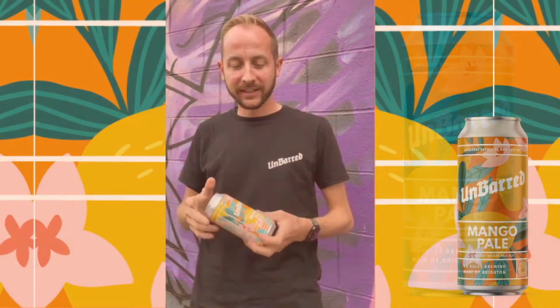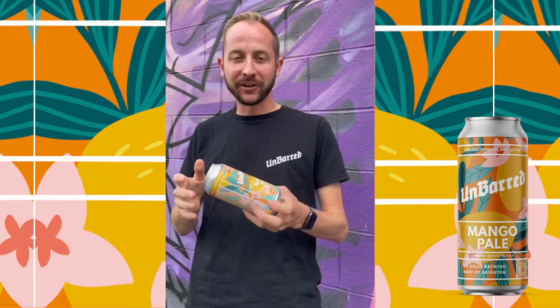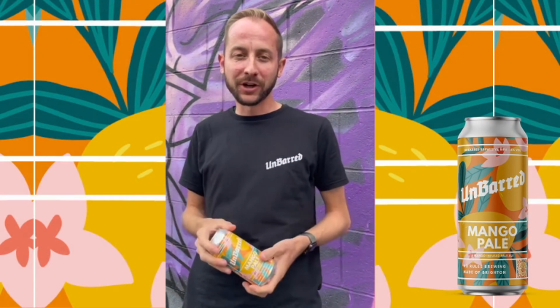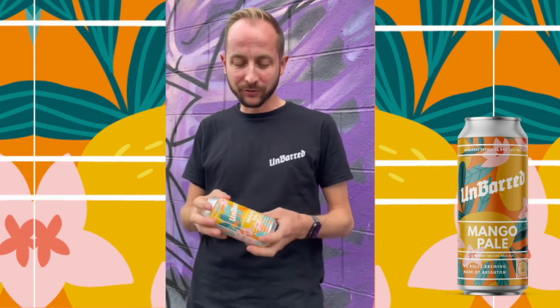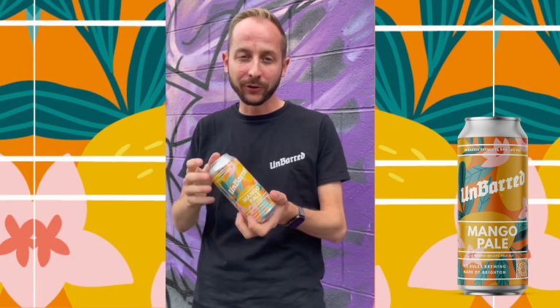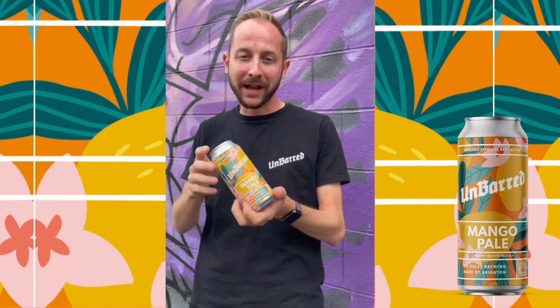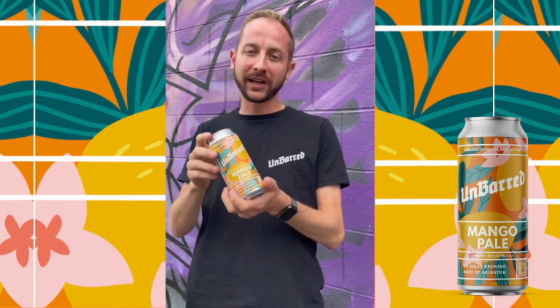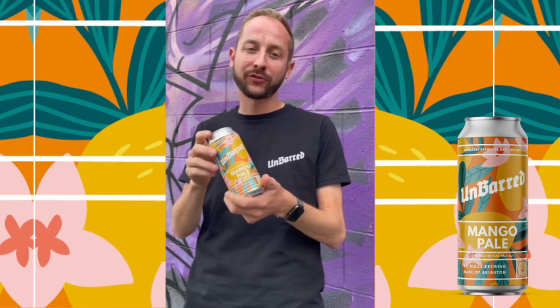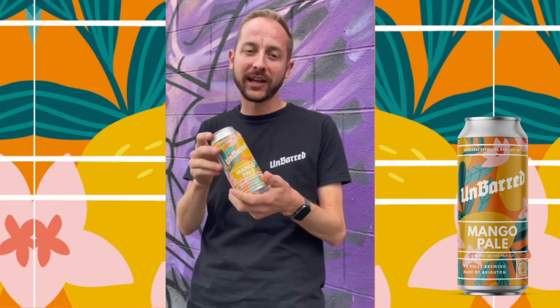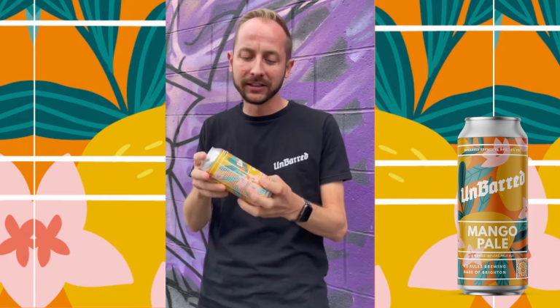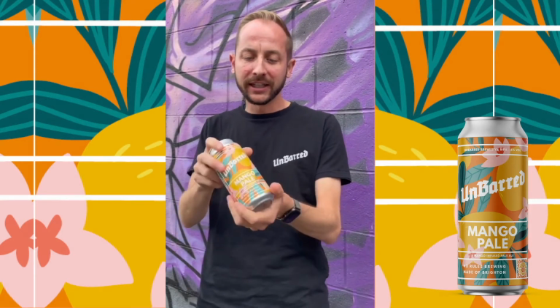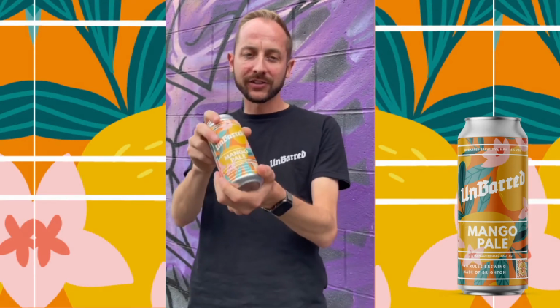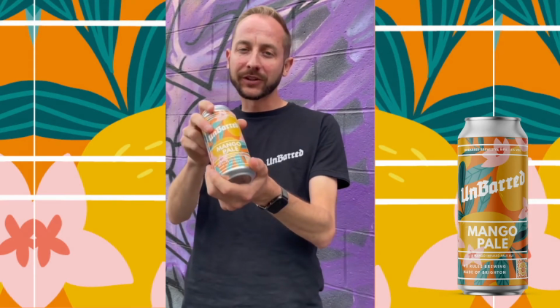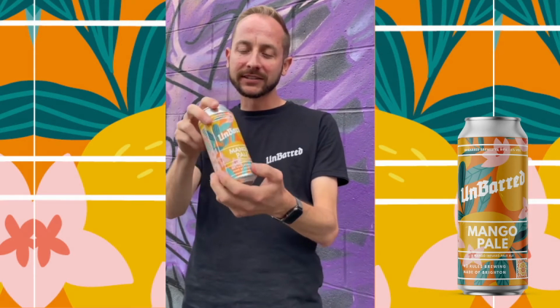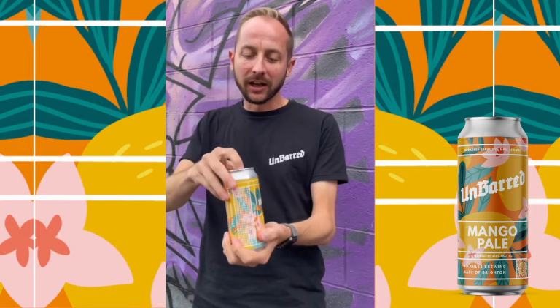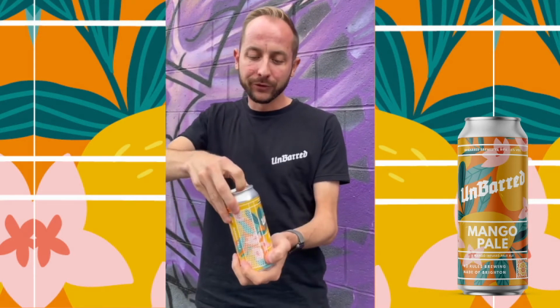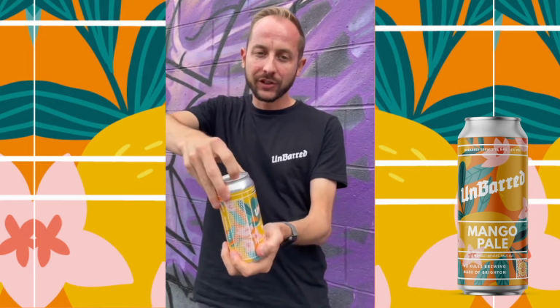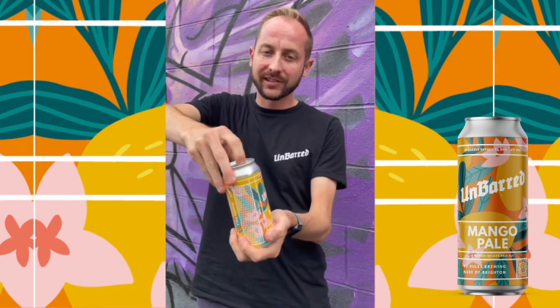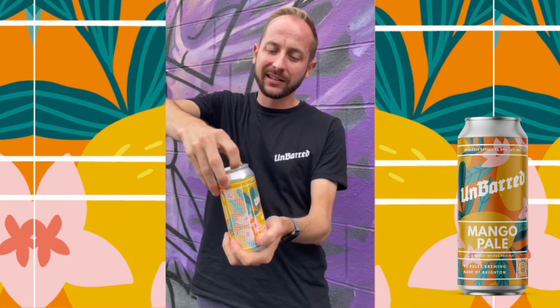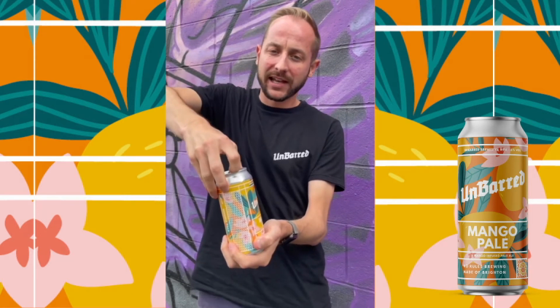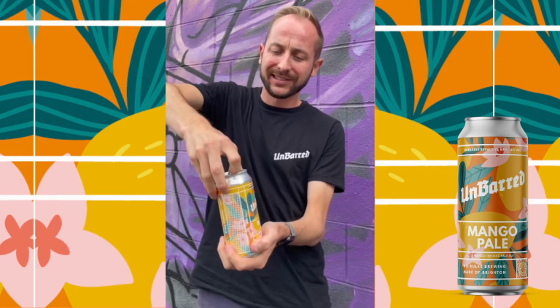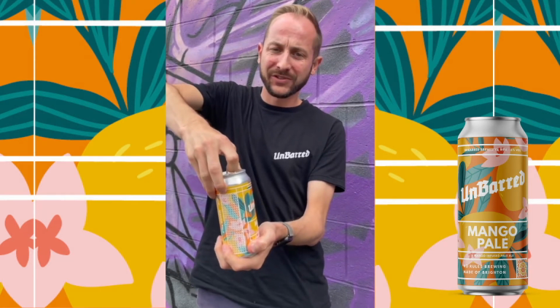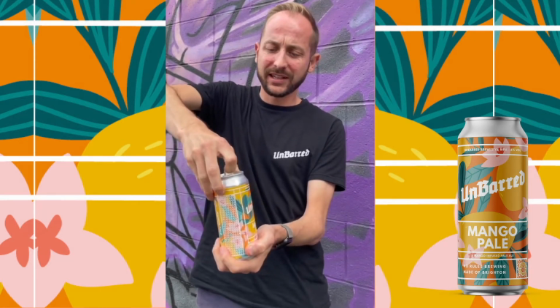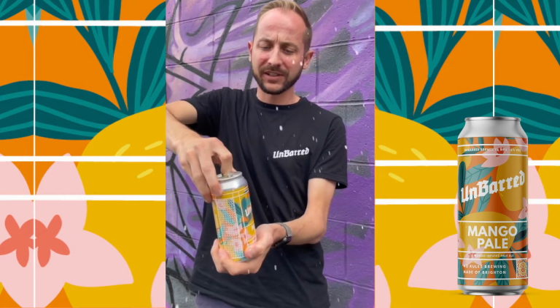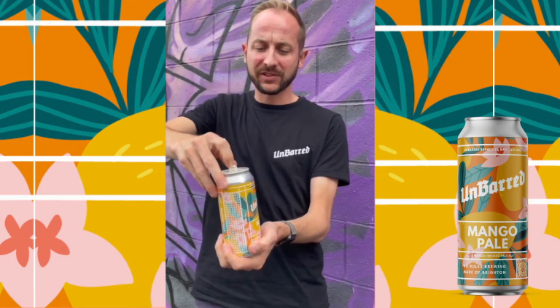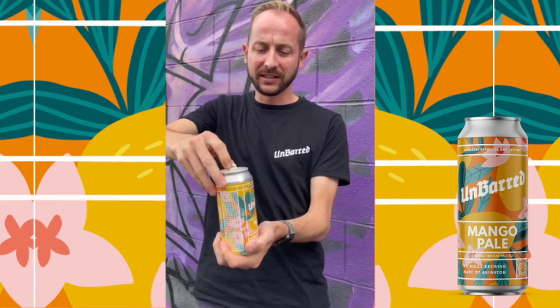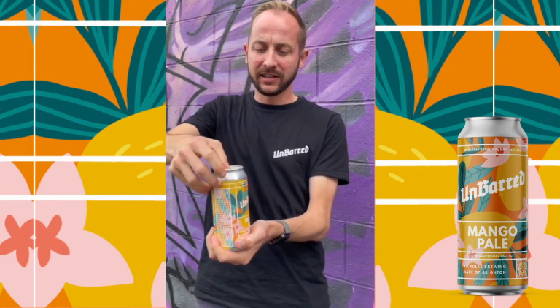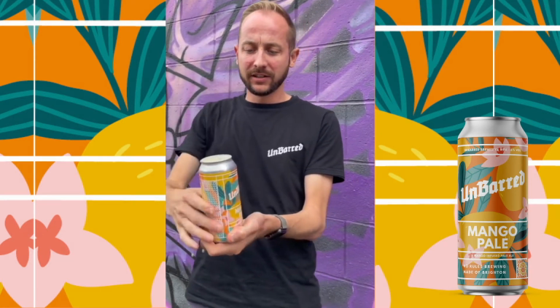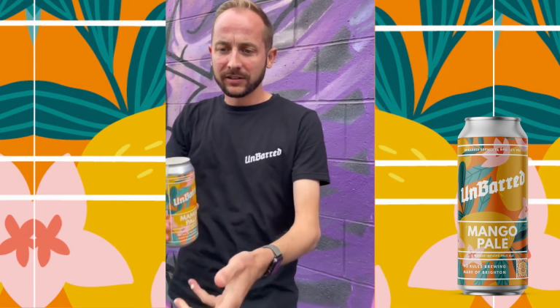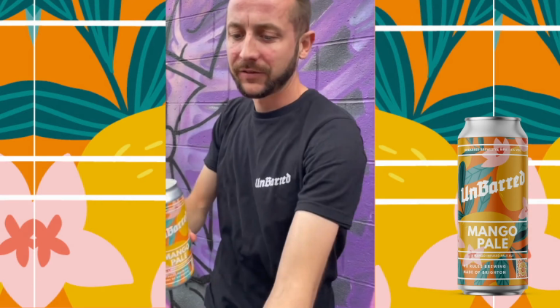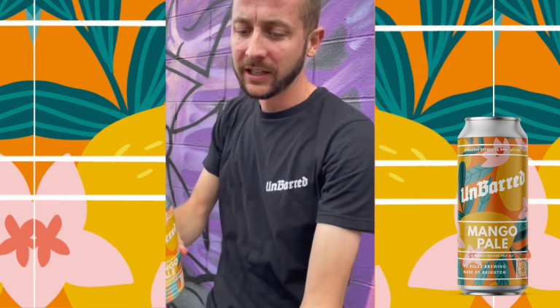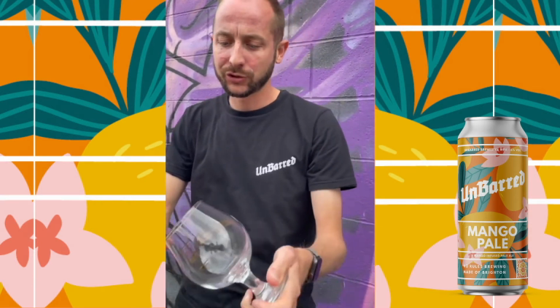Hey, I'm Brett from Unbarred and I'm going to run you through our mango pails, fresh off the can in line. Here it is, nice and colourful in the can, brewed with Citra, Azaka and Mosaic. It comes in at 6%. Lovely and tropical.